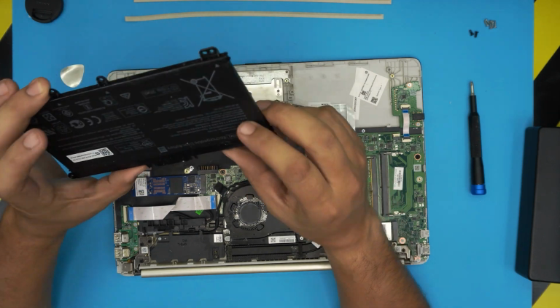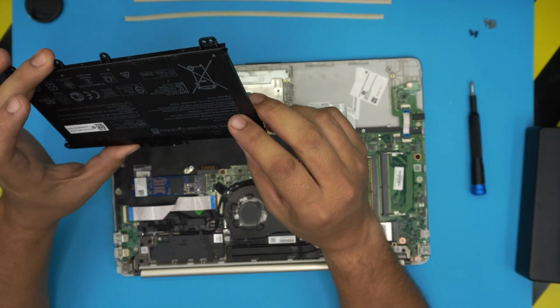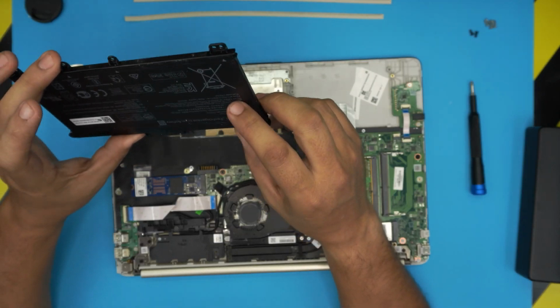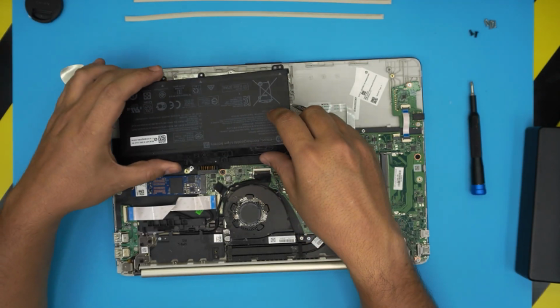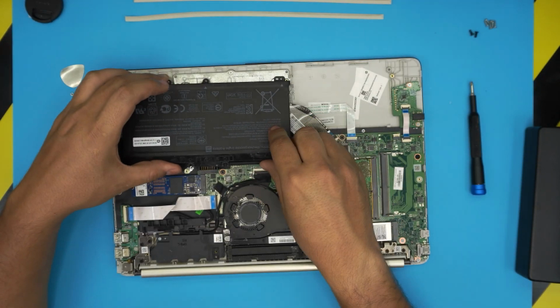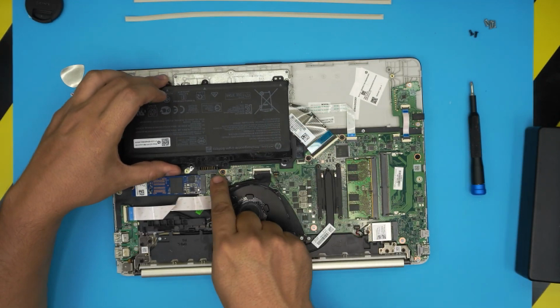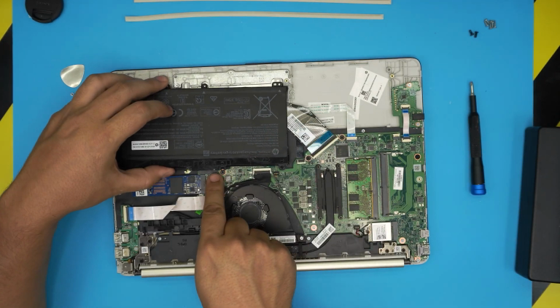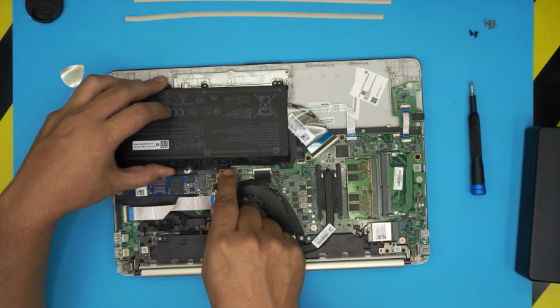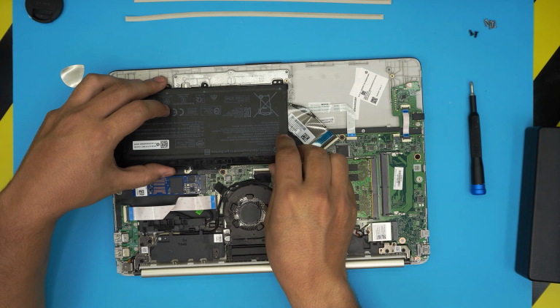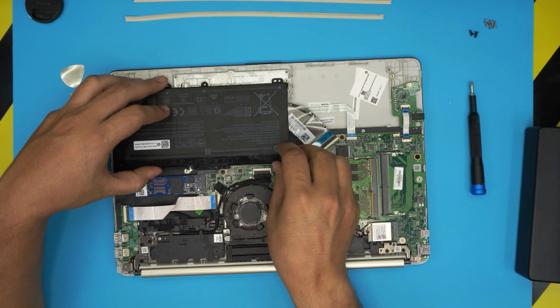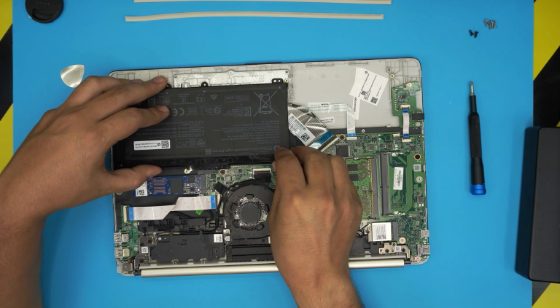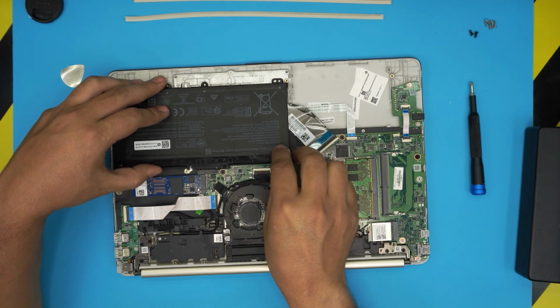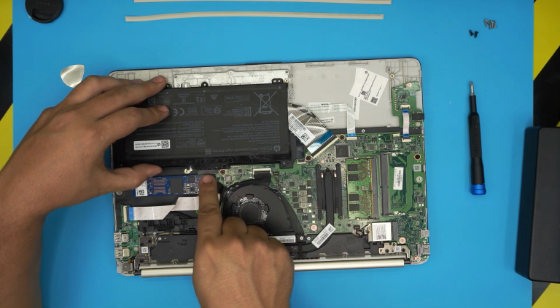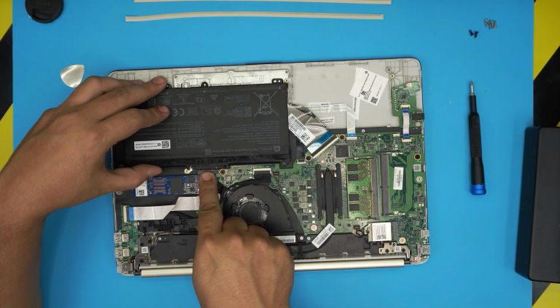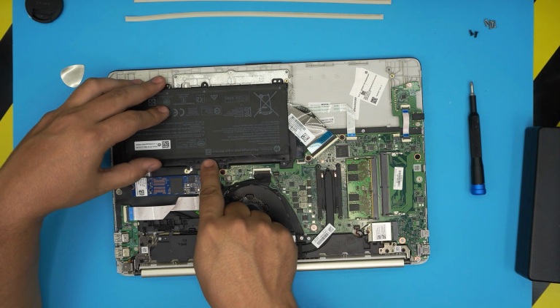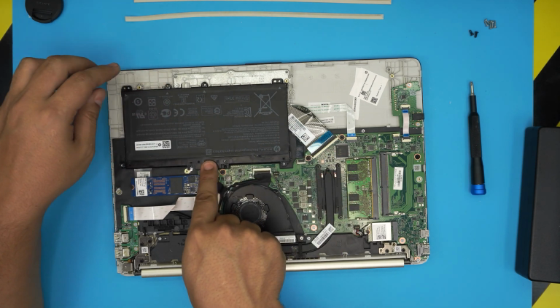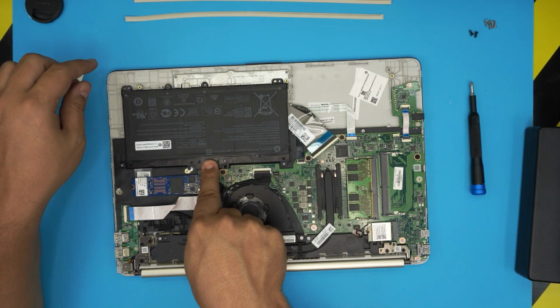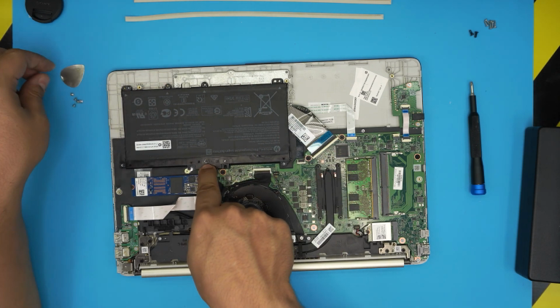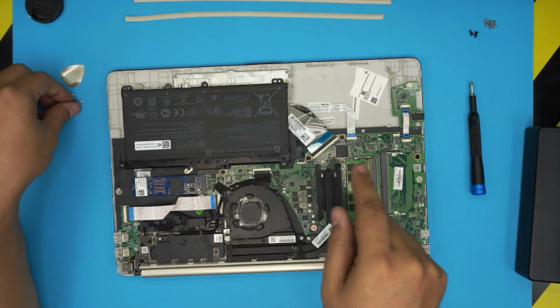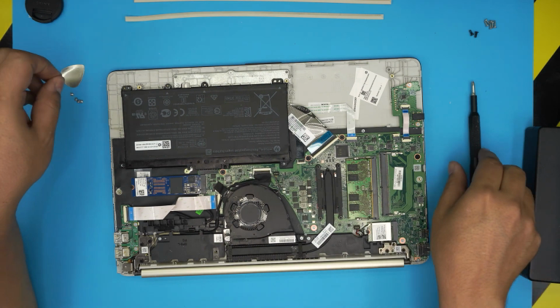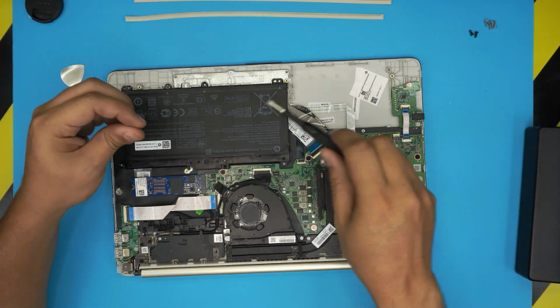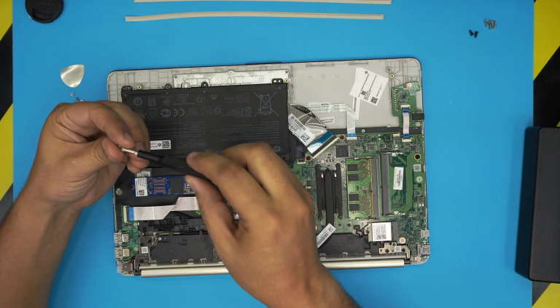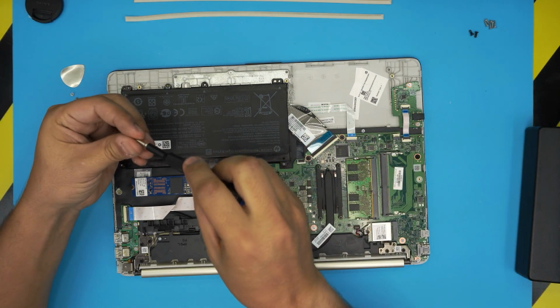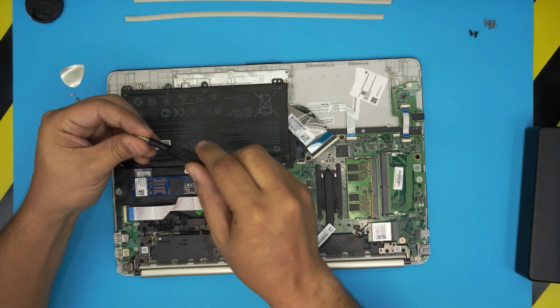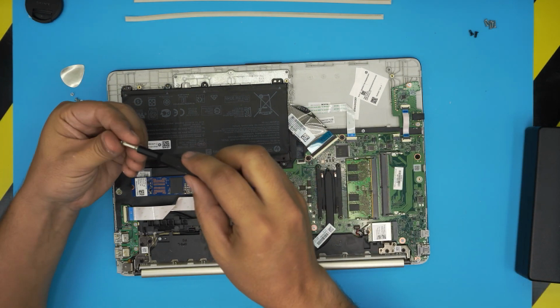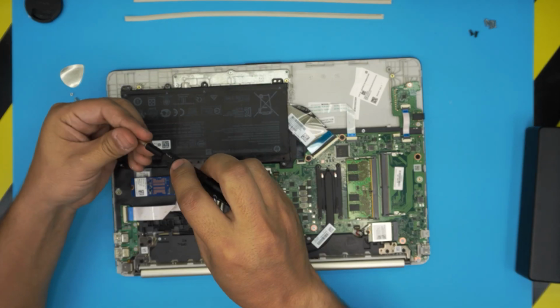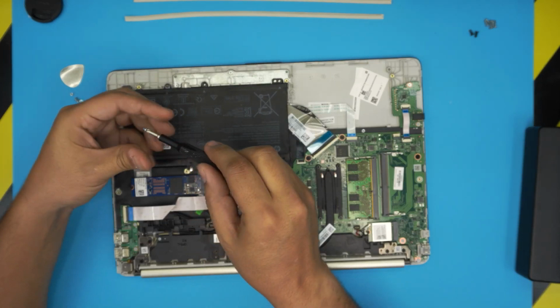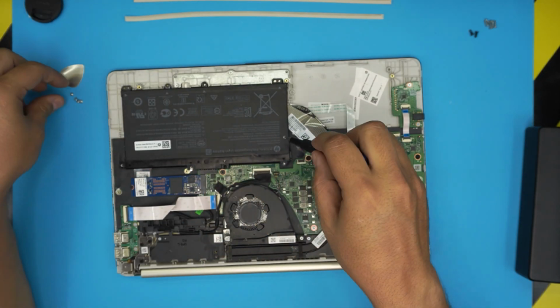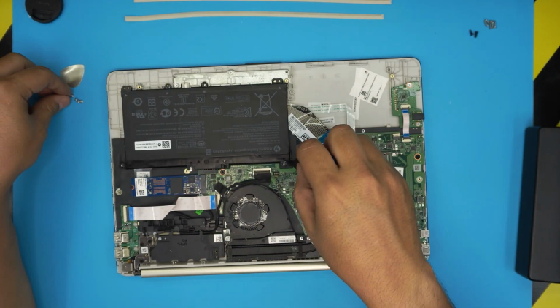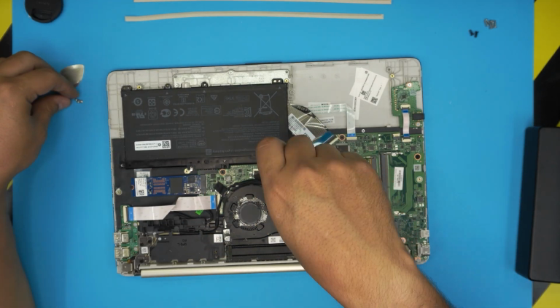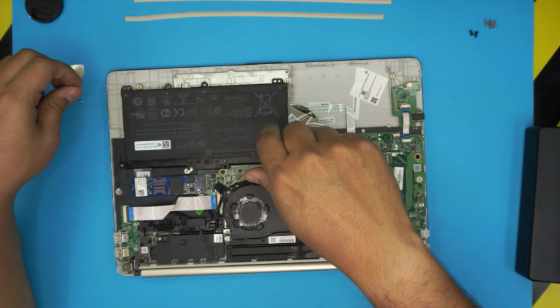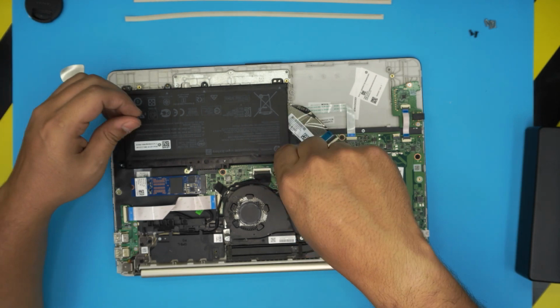Once you have the new battery, bring it in, align it right by the screw holes at the contact, and push it down toward the contact. Then put the screws back in for the battery.